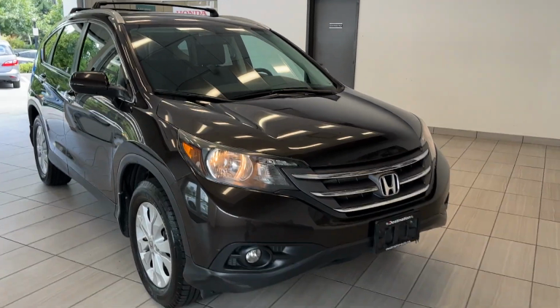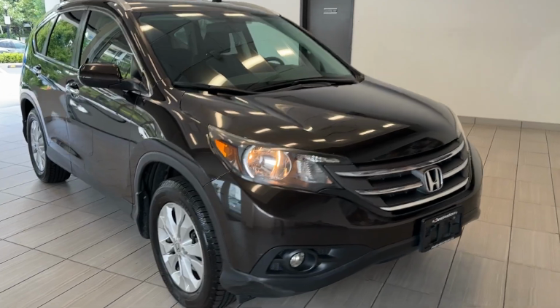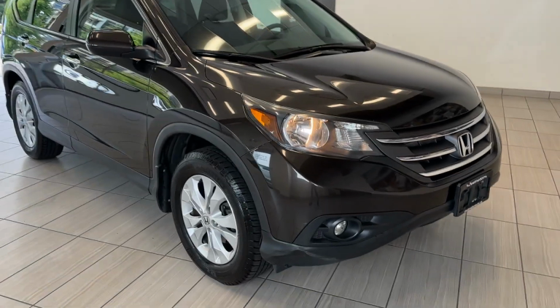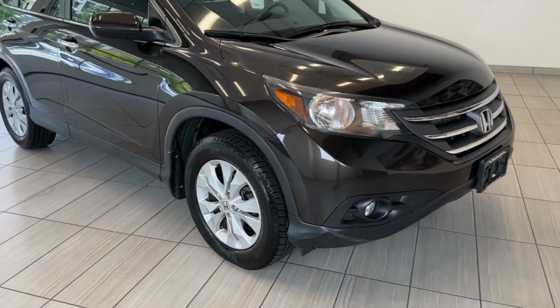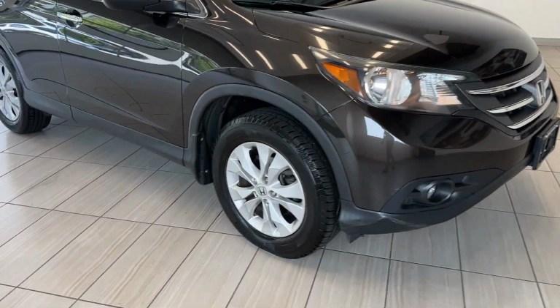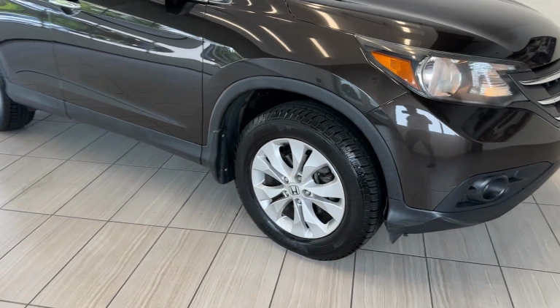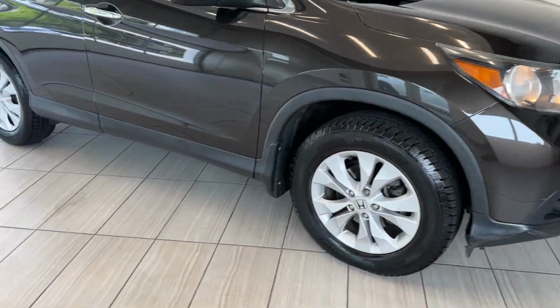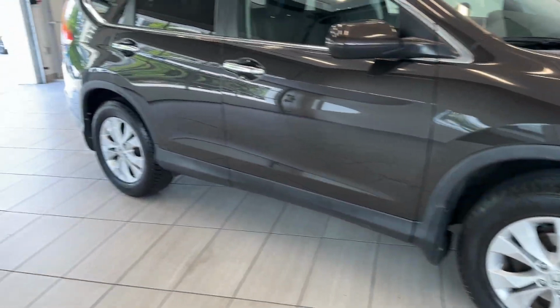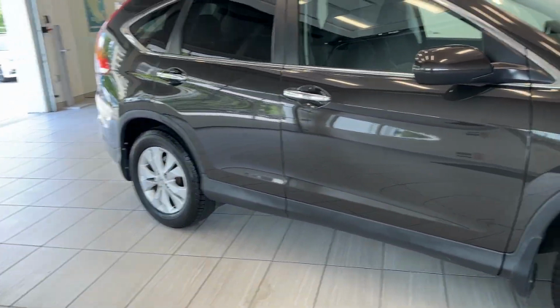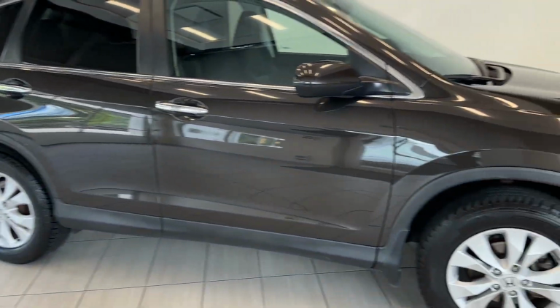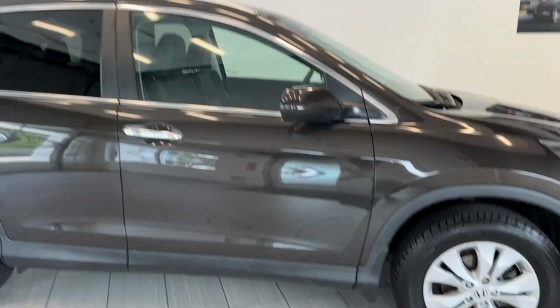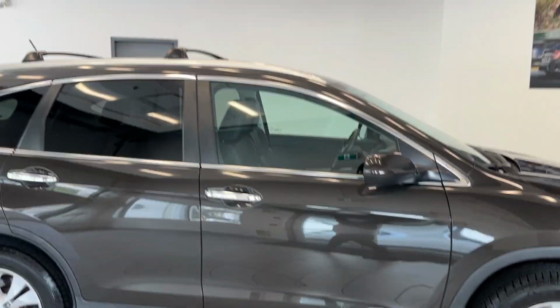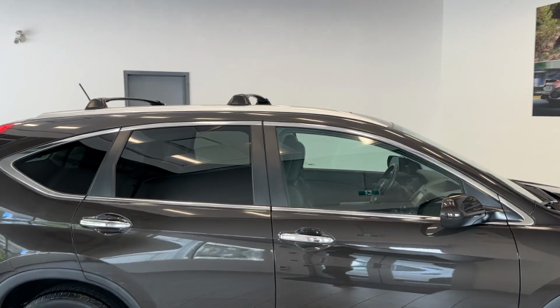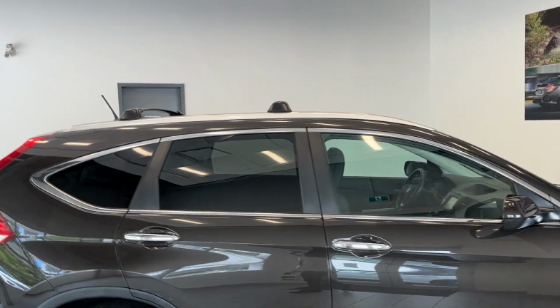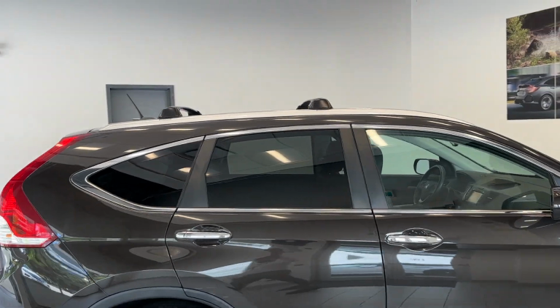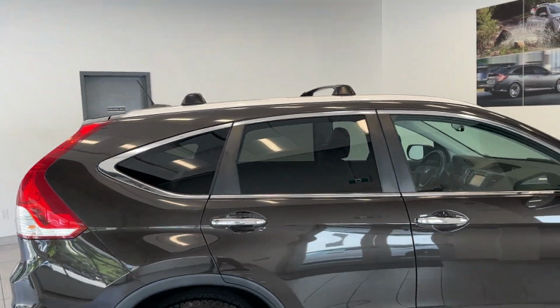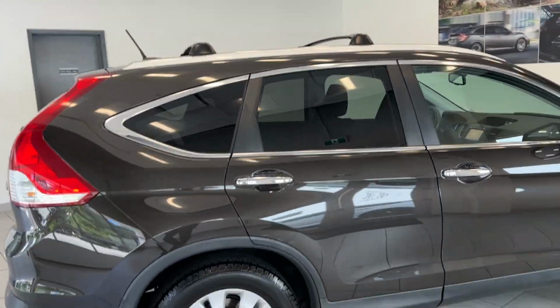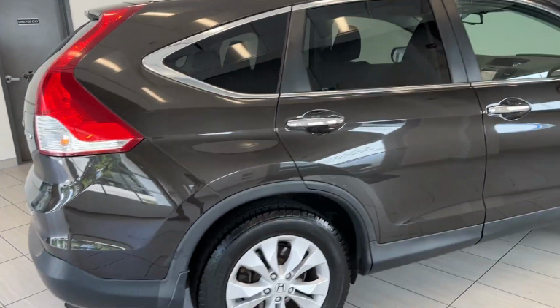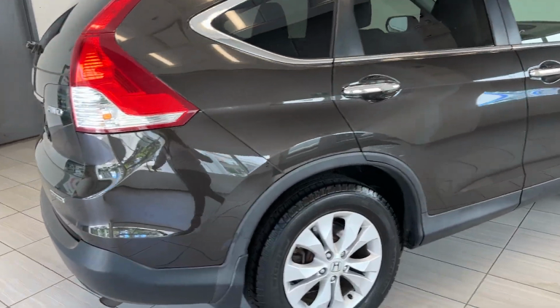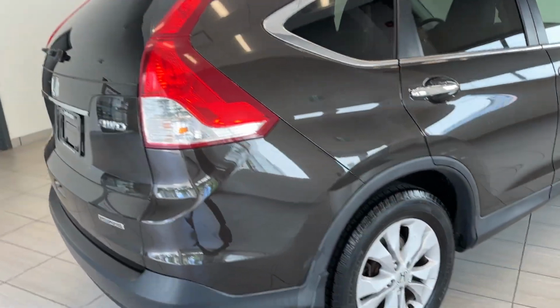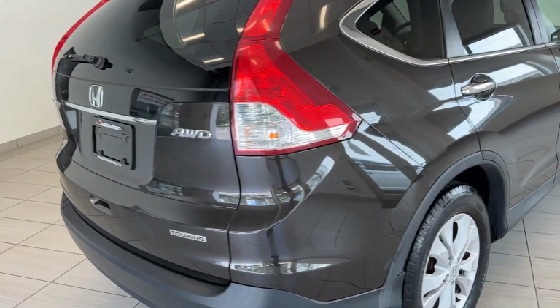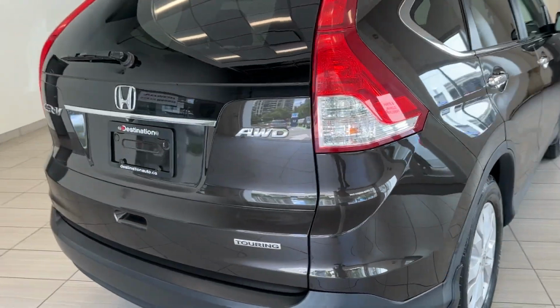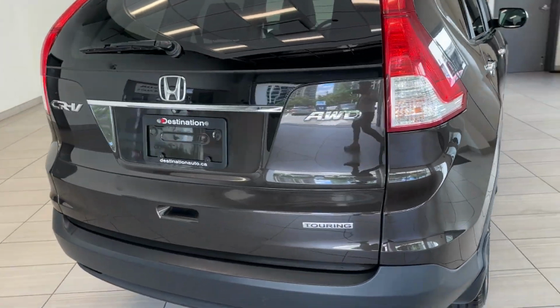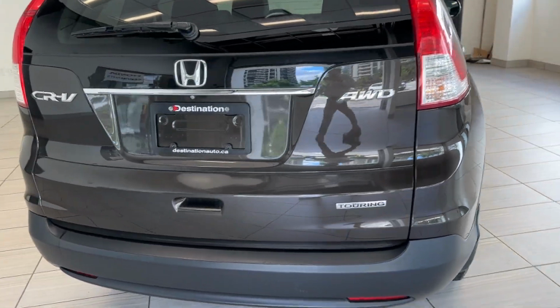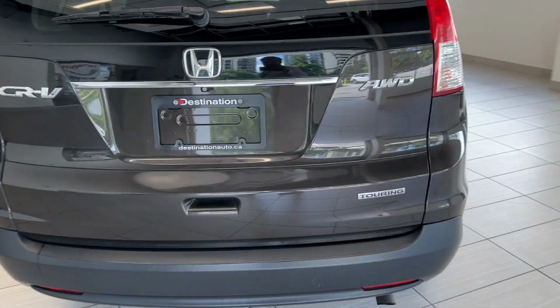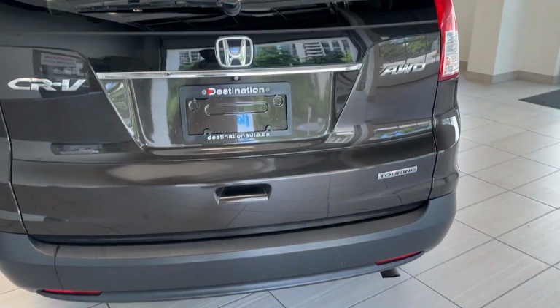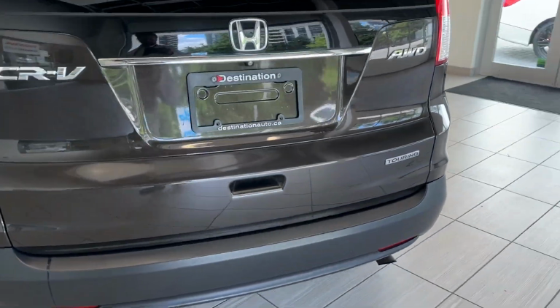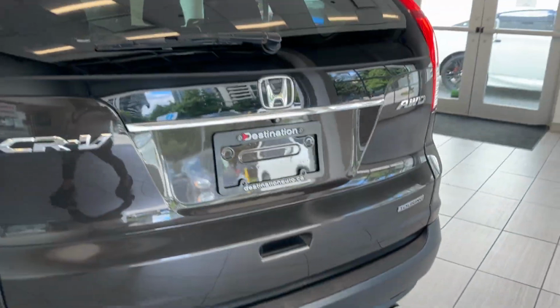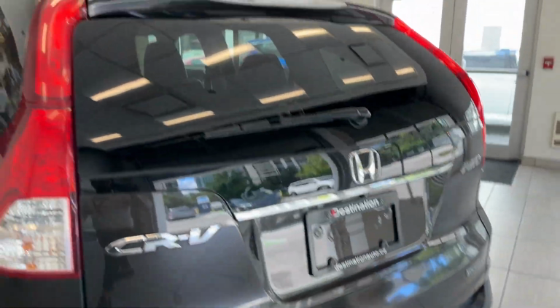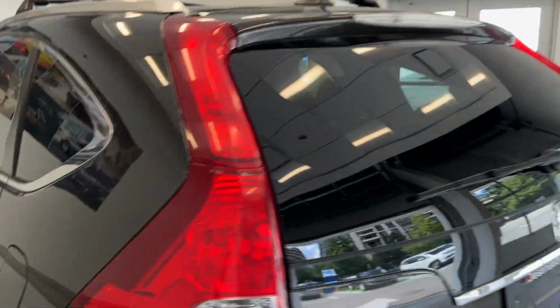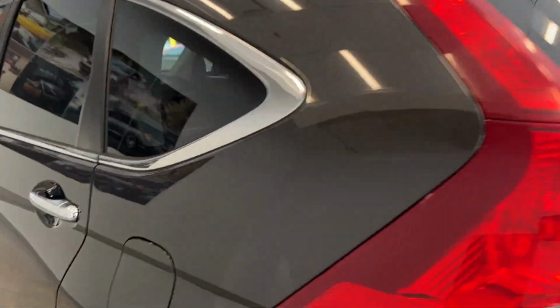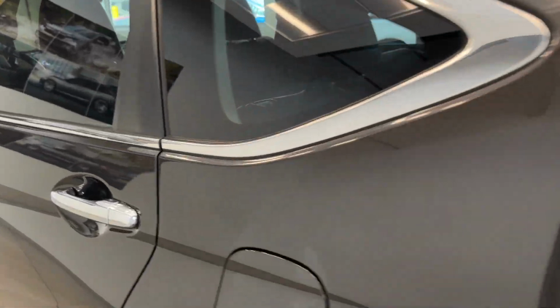Take a look at that front end — these really nice alloy wheels, pre-installed roof rails, and the Touring badge. It's a really practical vehicle.